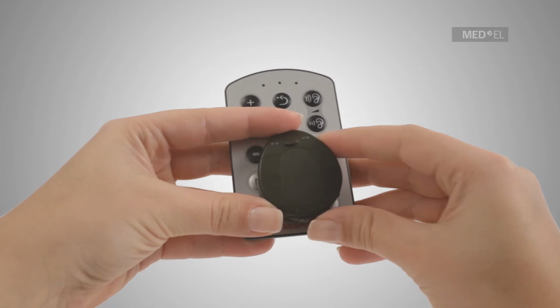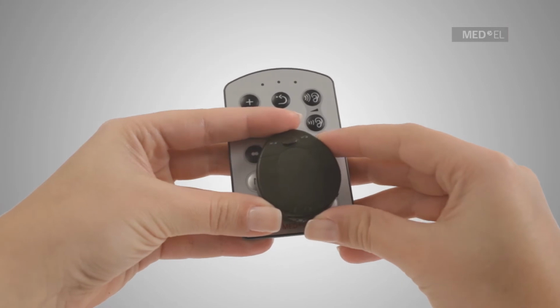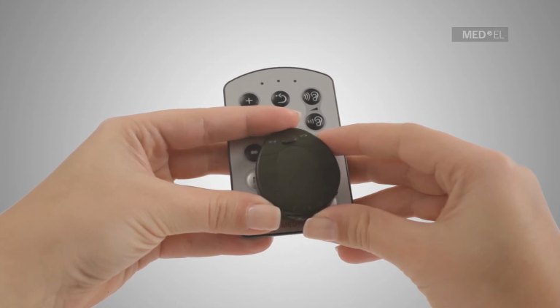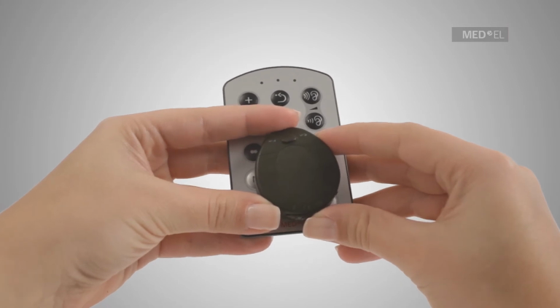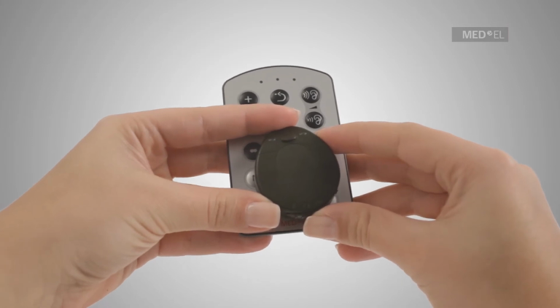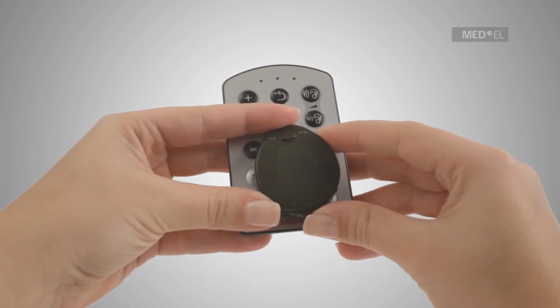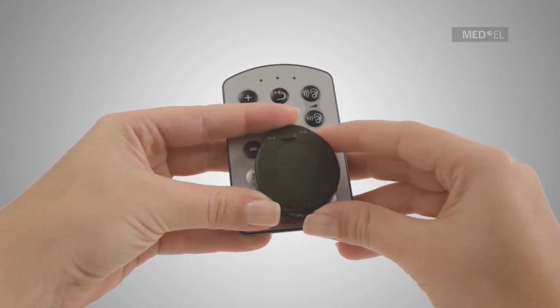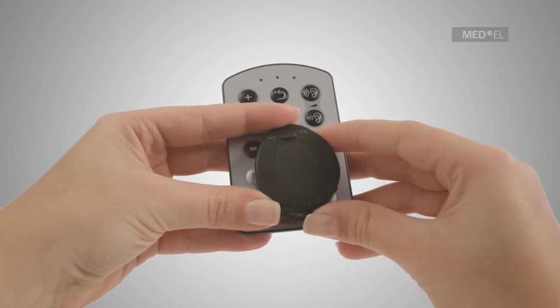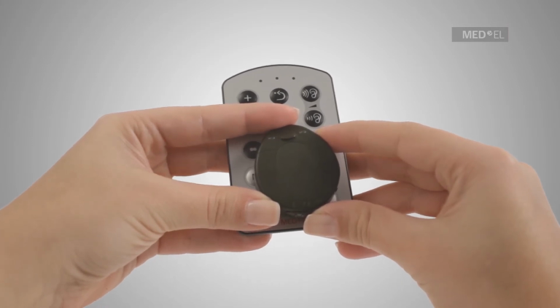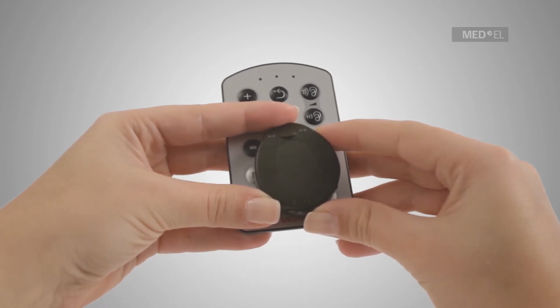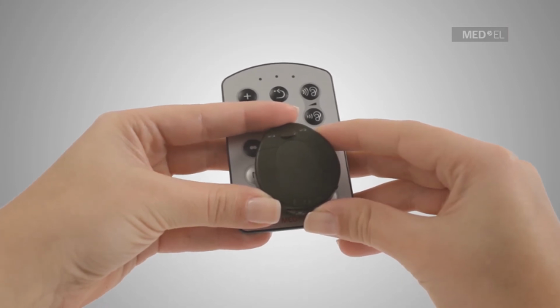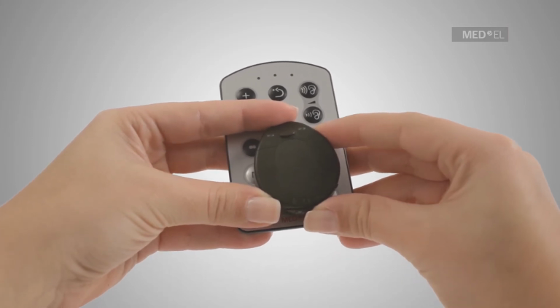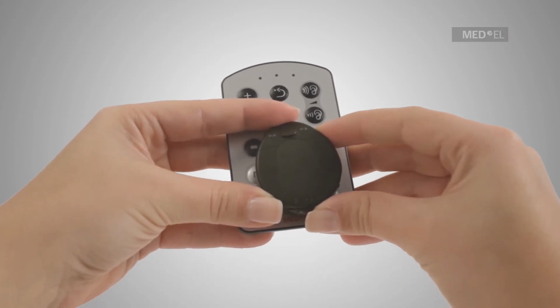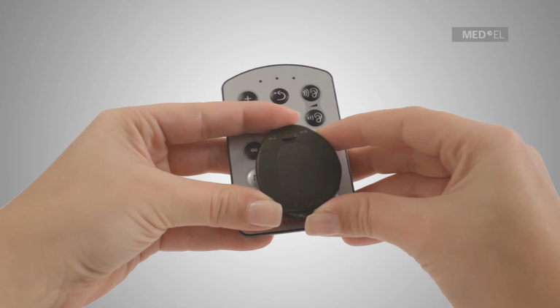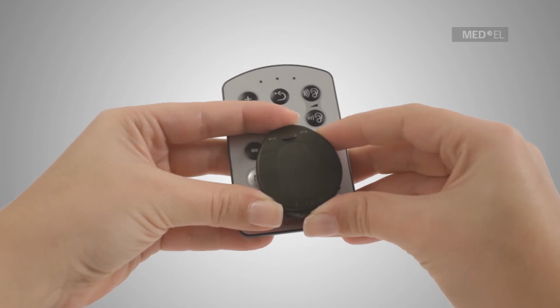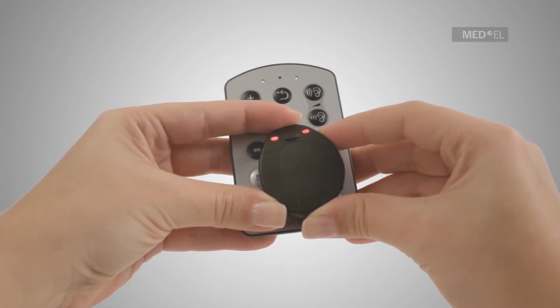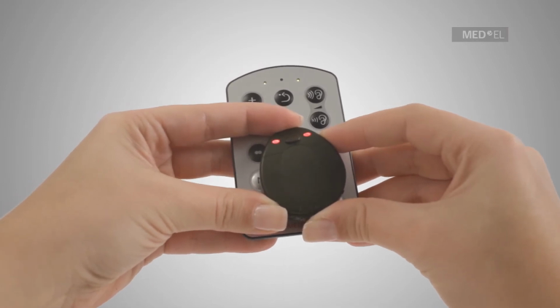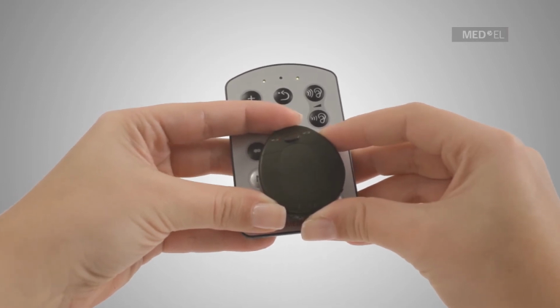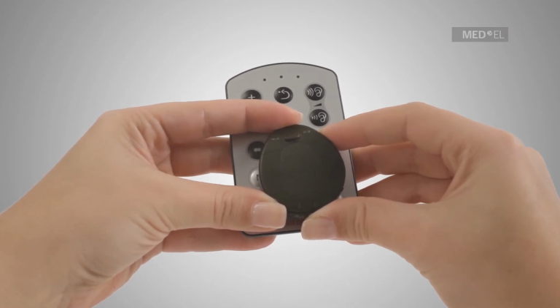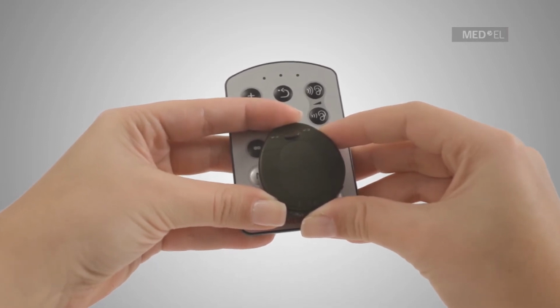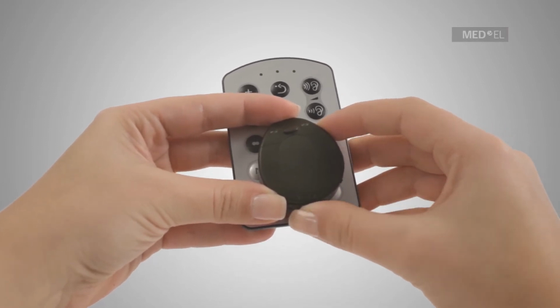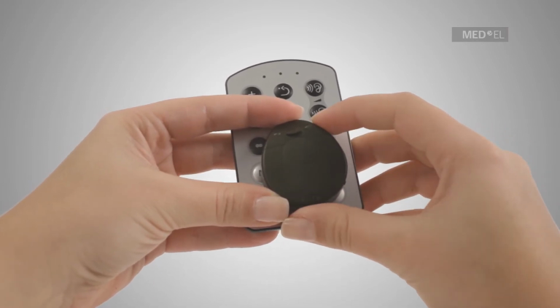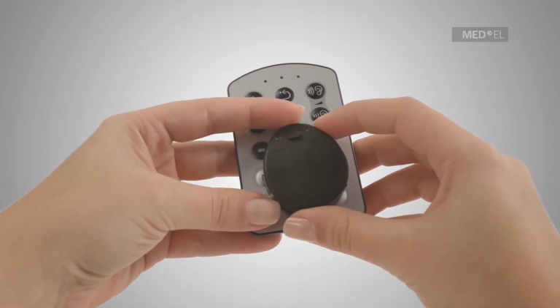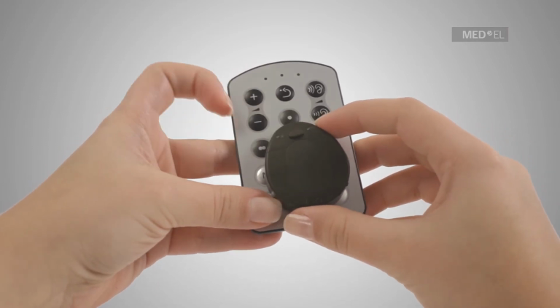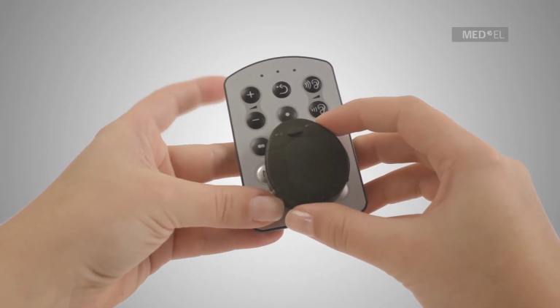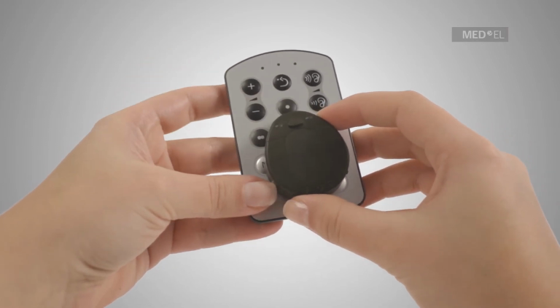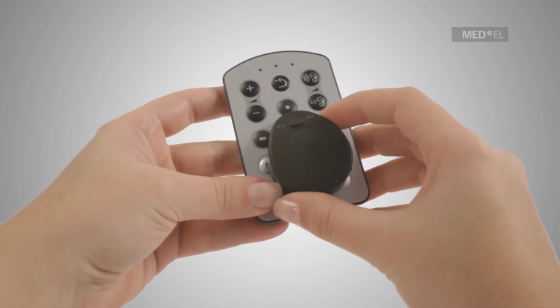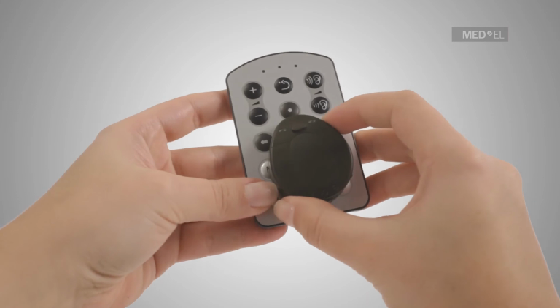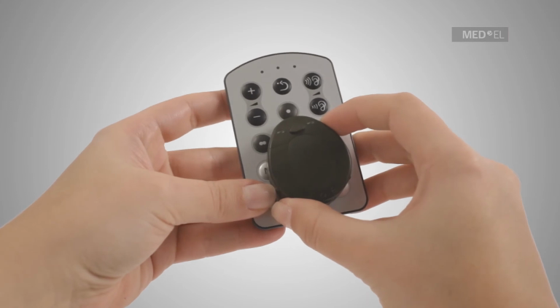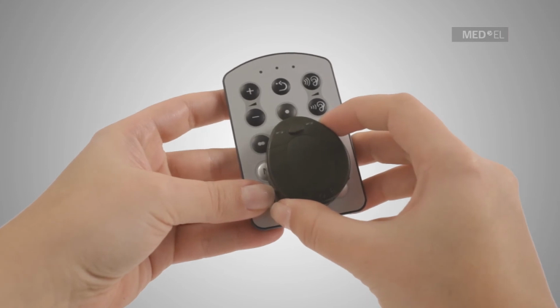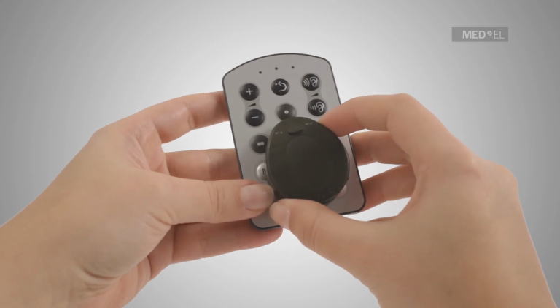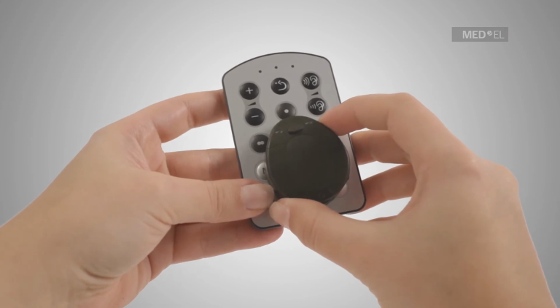Finally, switch the audio processor on. The Rondo and FineTuner will be synced automatically. The amber lights of the FineTuner will blink when successfully synced.